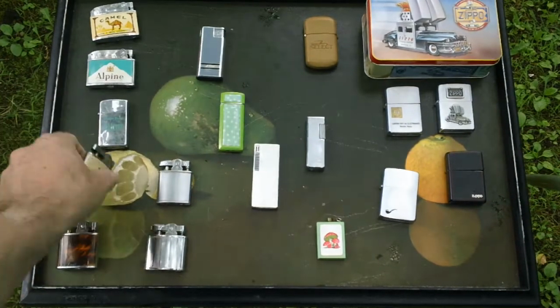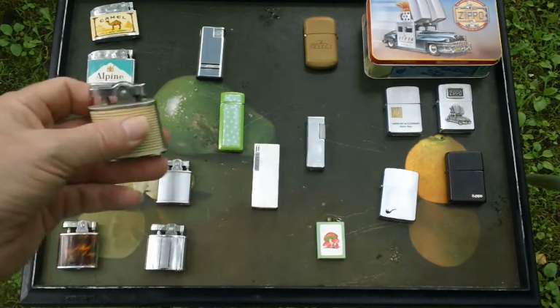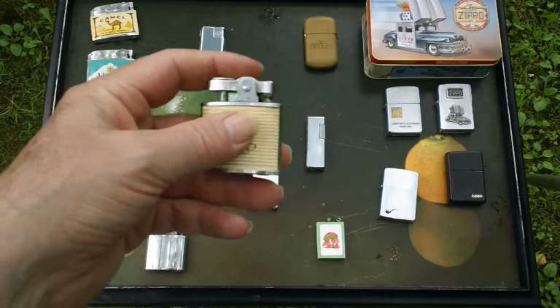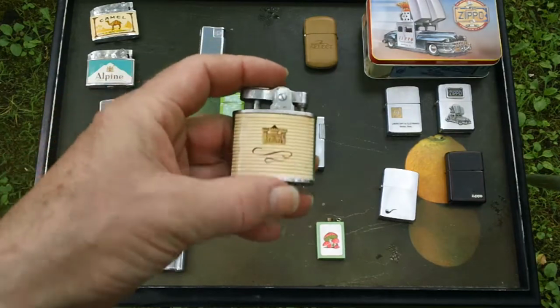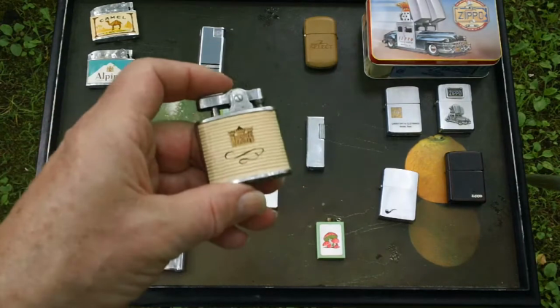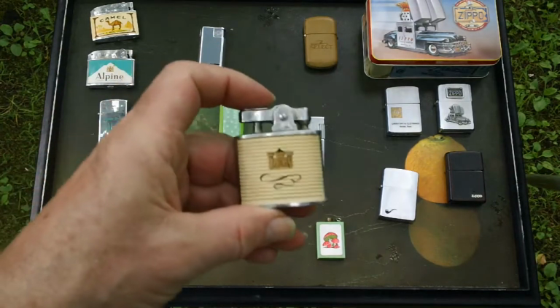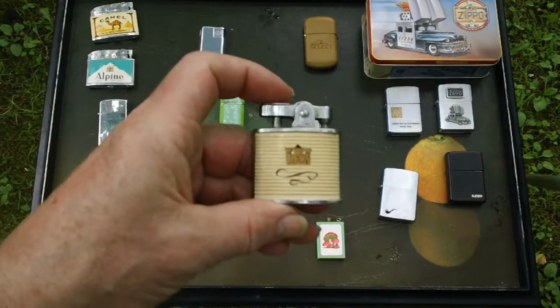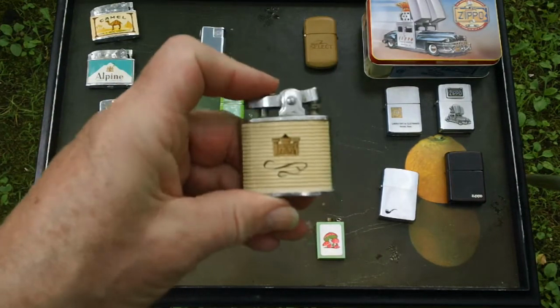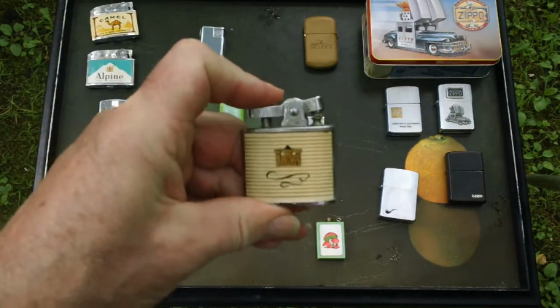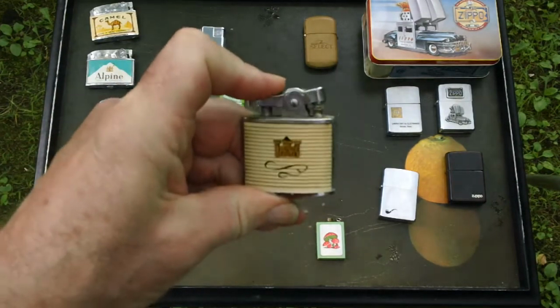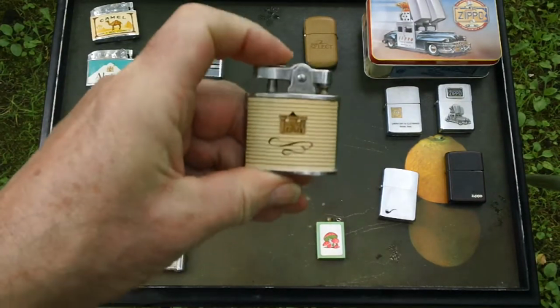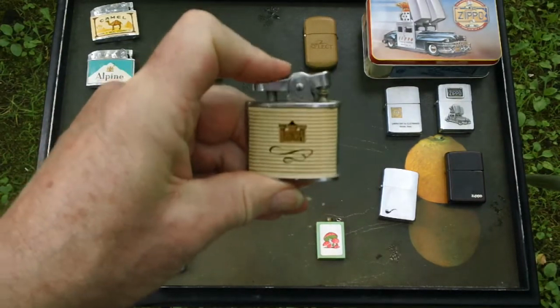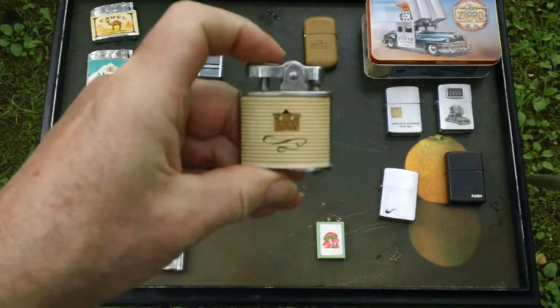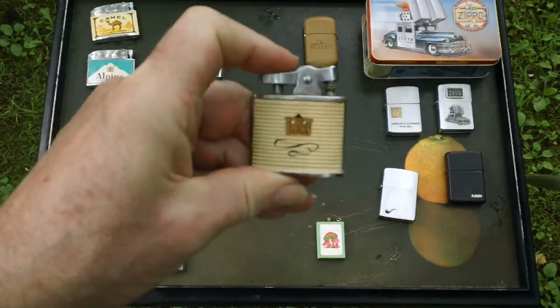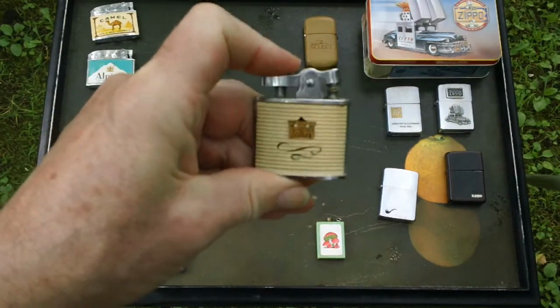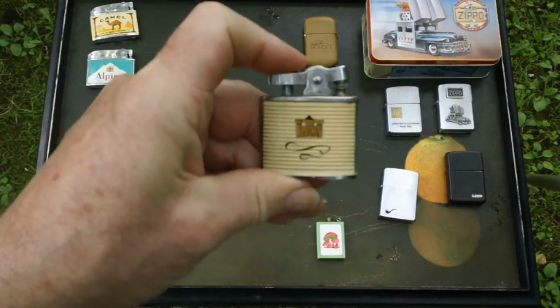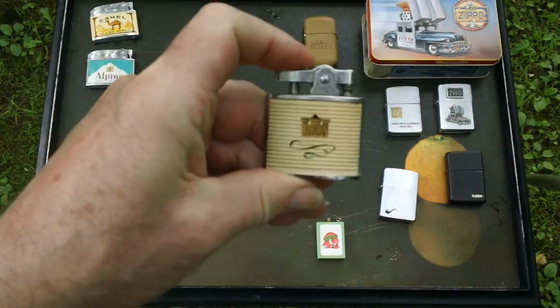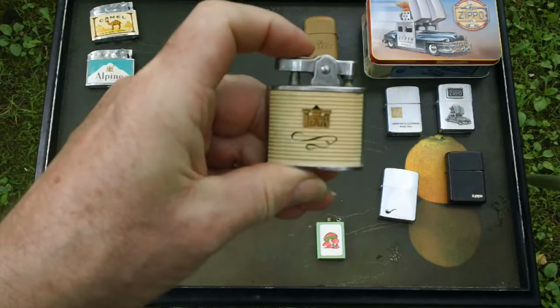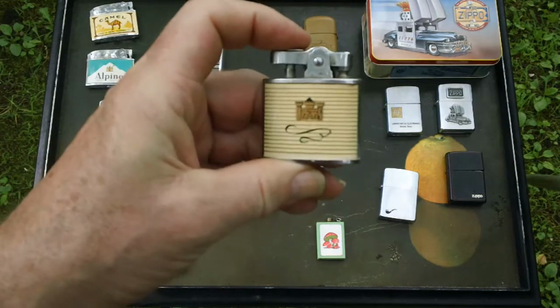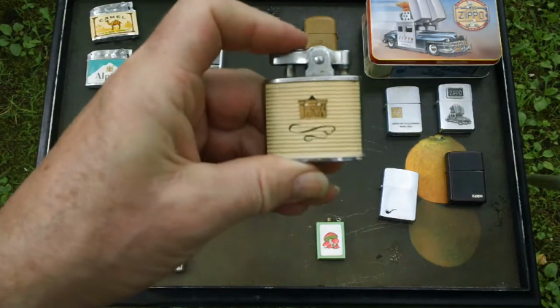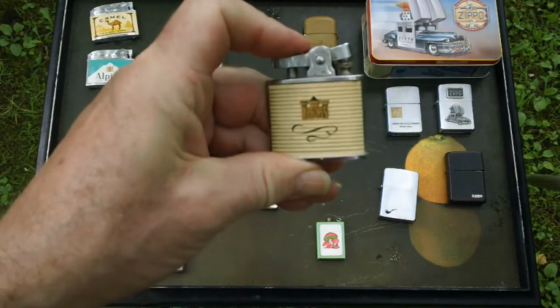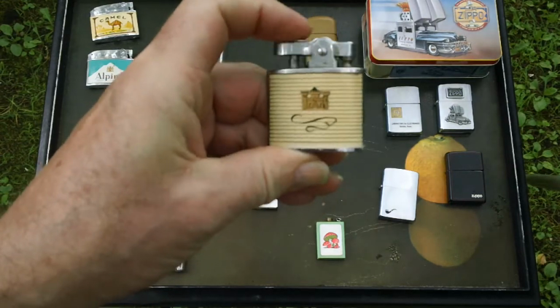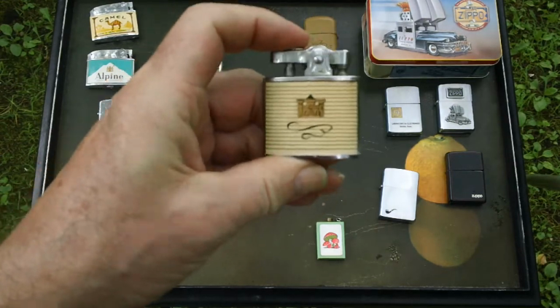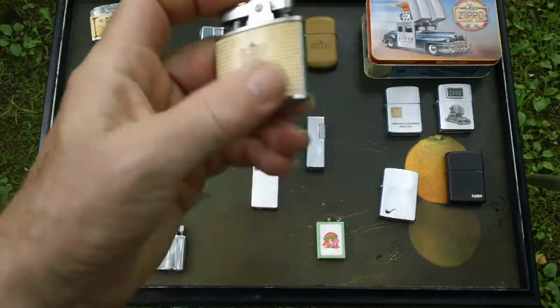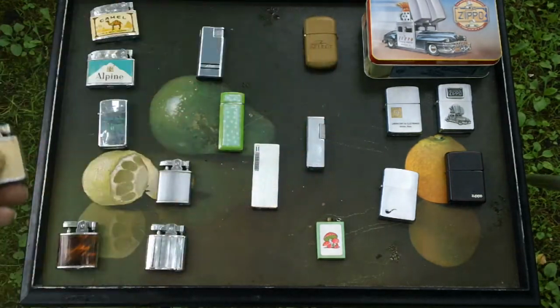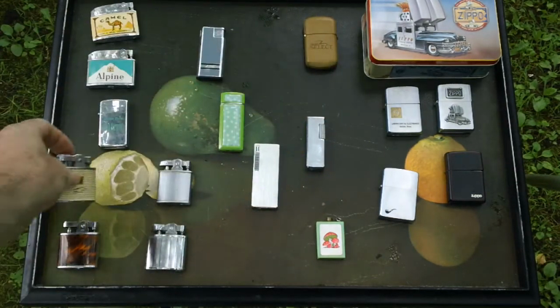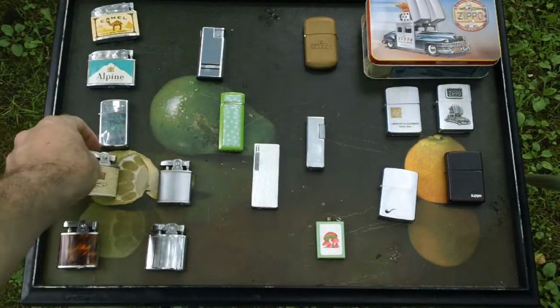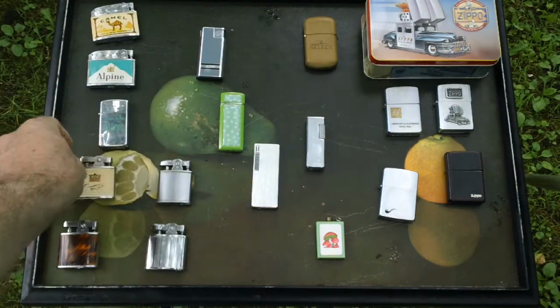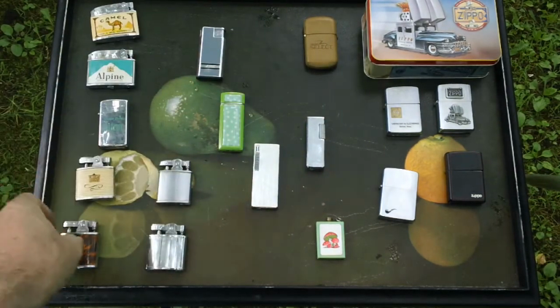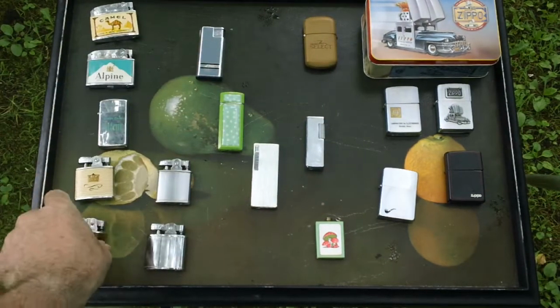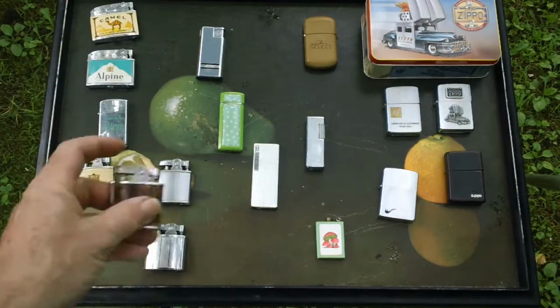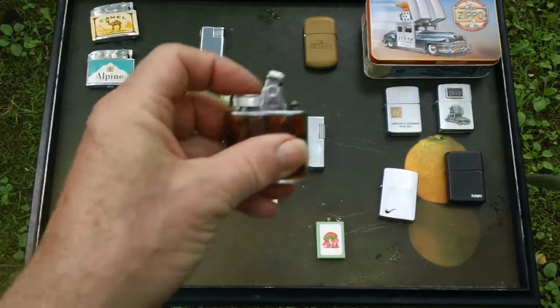I do have a bunch of these — there's probably a name for them. You press one side and the other side opens up and supposedly lights, but really doesn't.